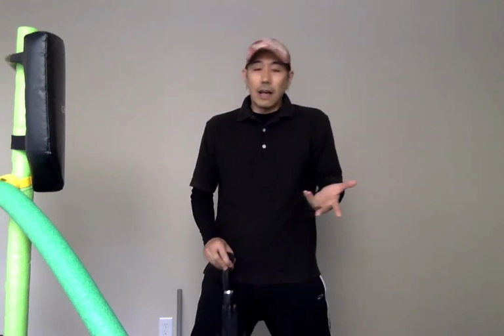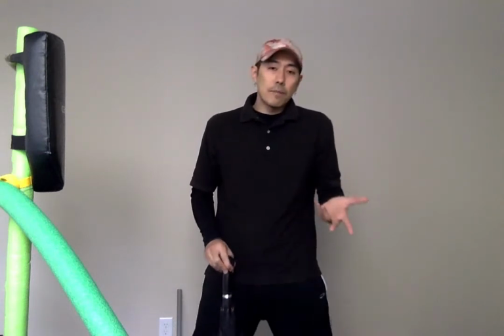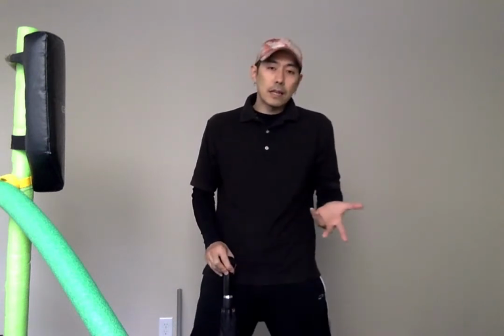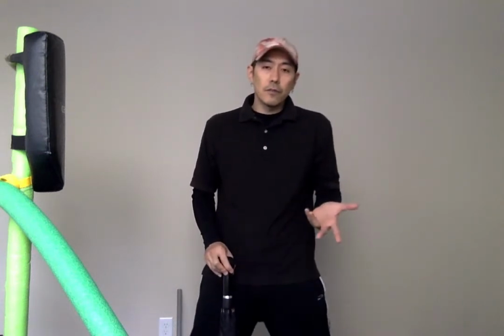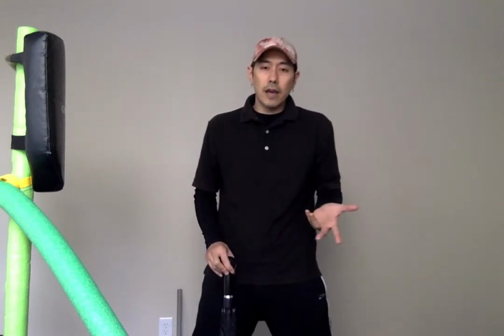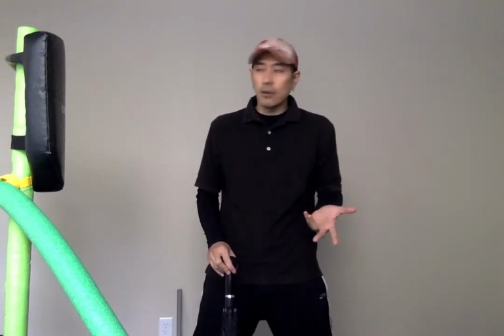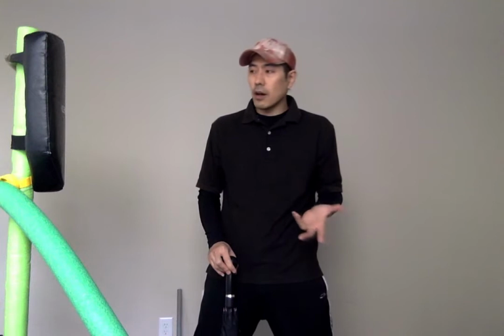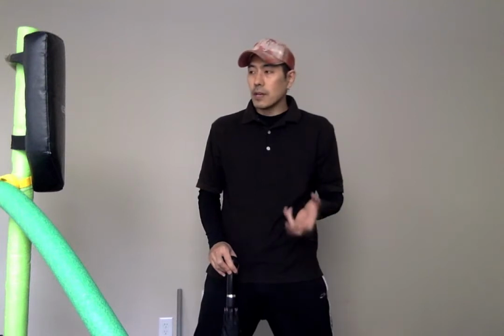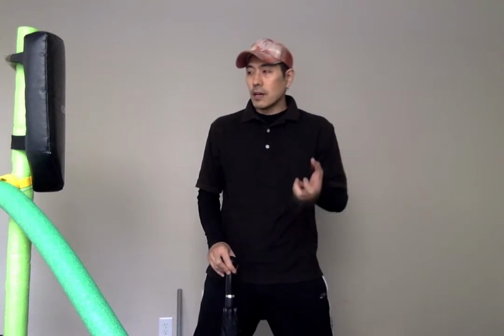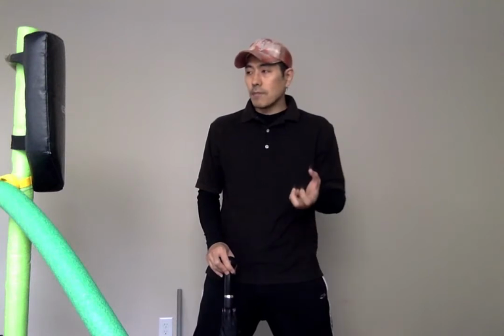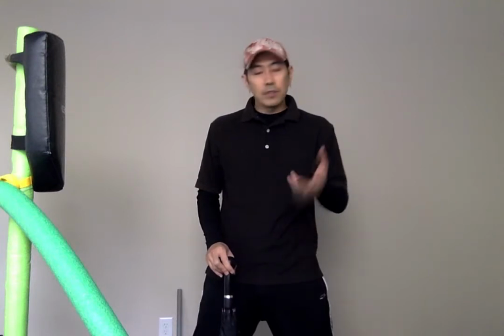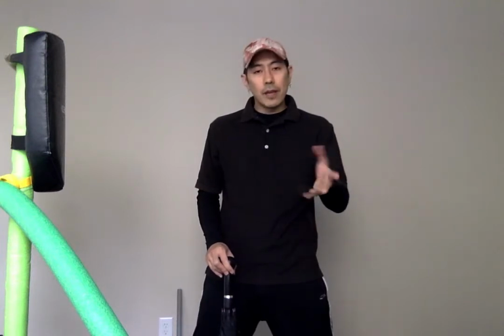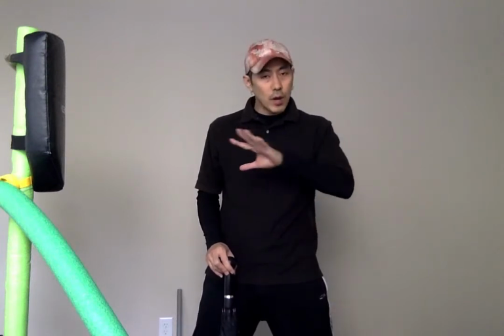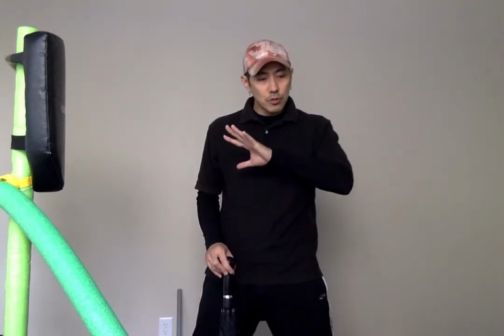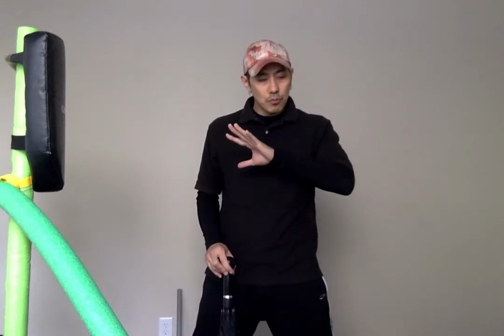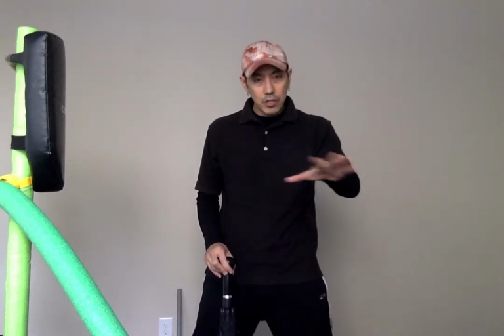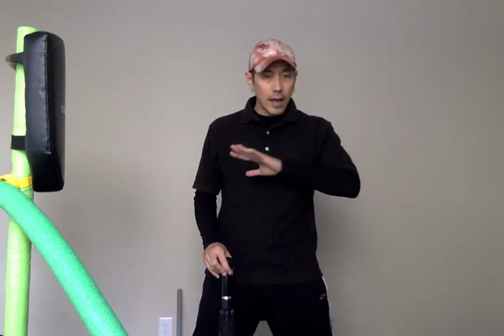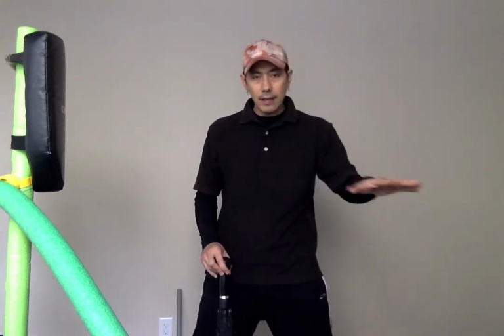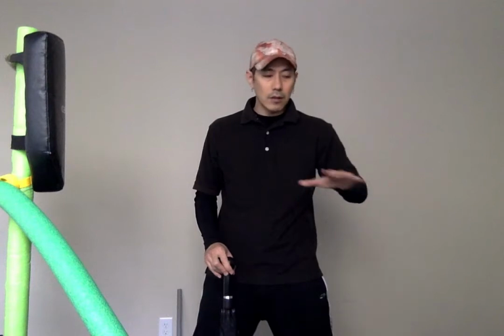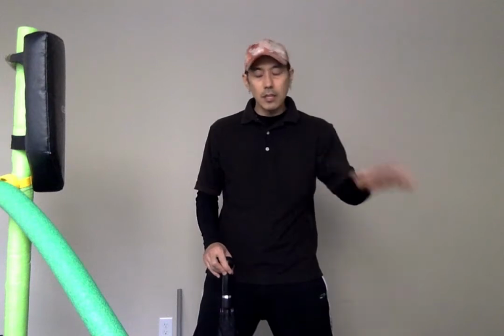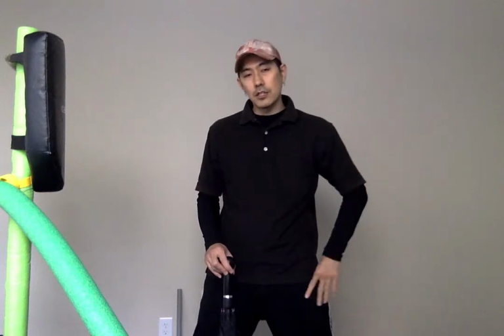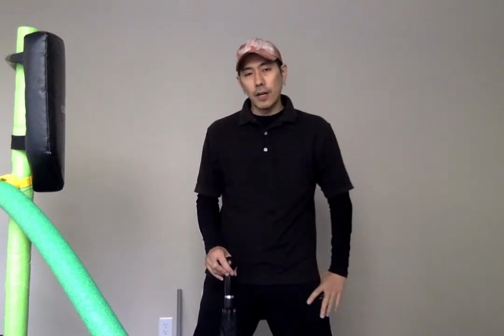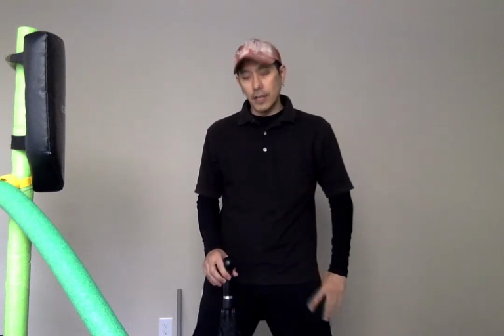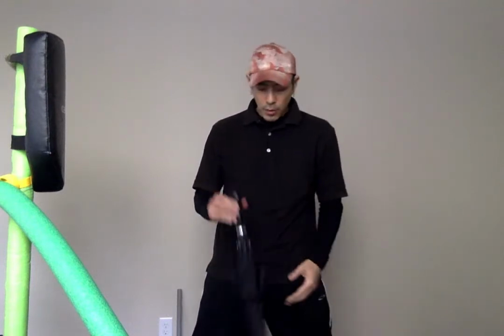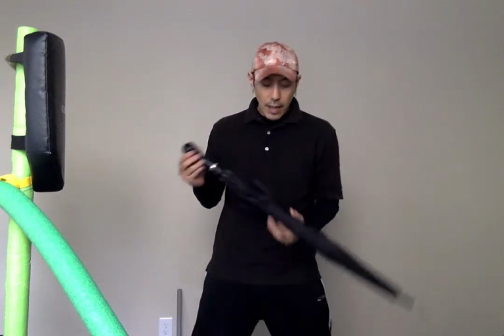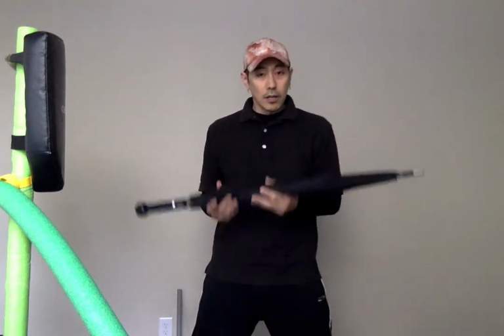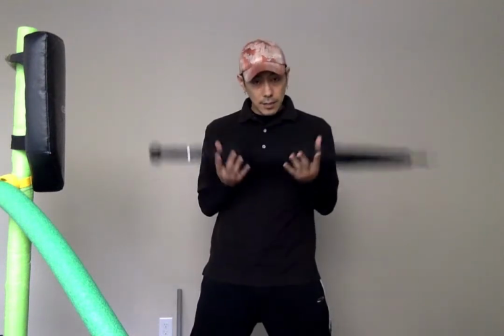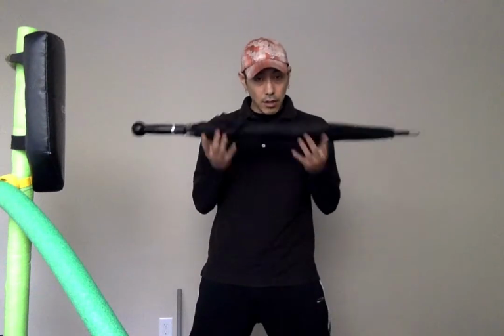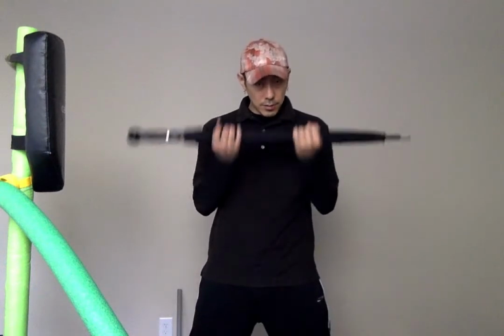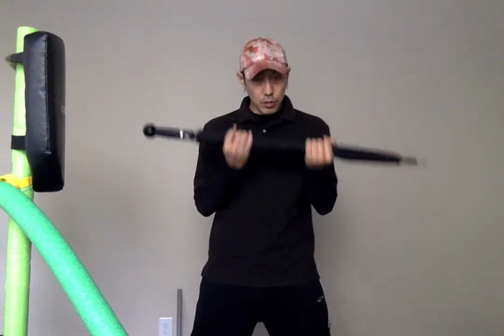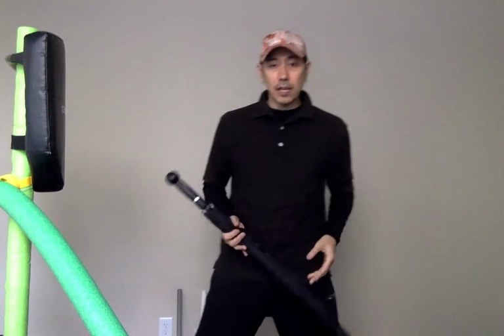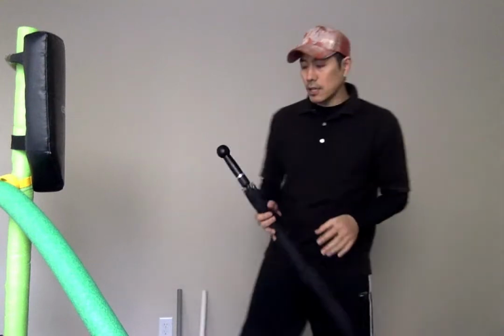That was the best that I could do for you guys. Just wanted to make sure I get that out and let you guys know about it. Now let's talk about the Eskrima technique here.